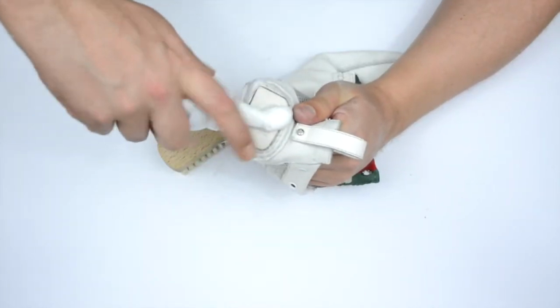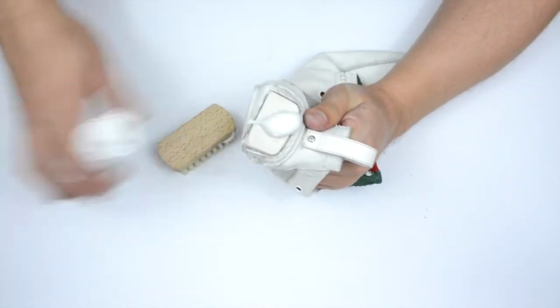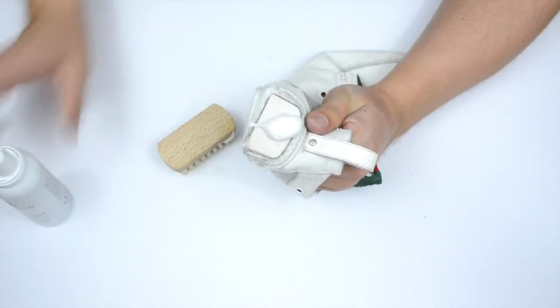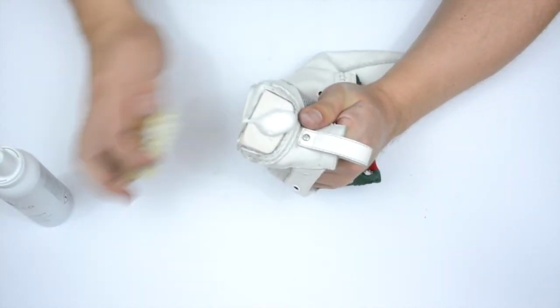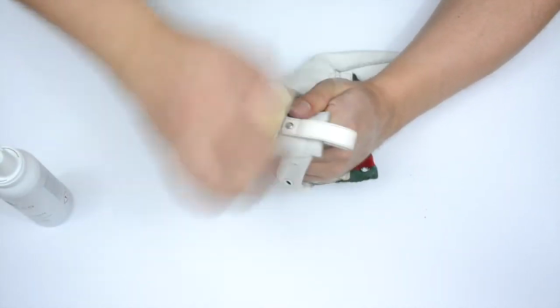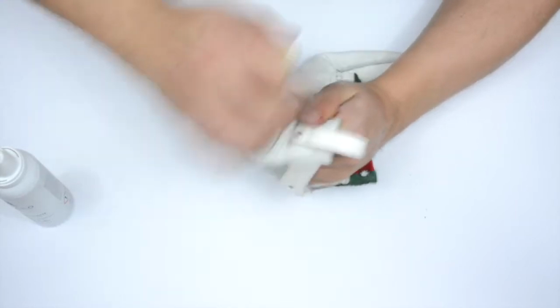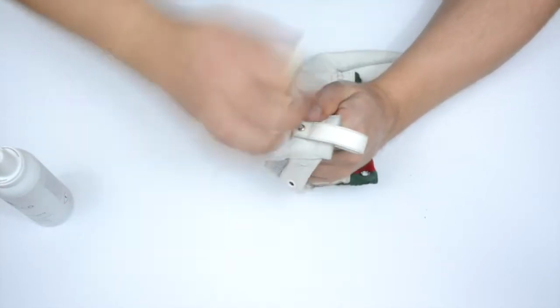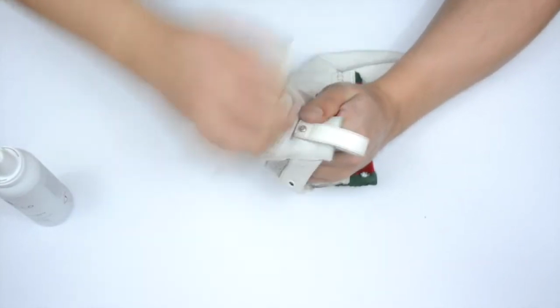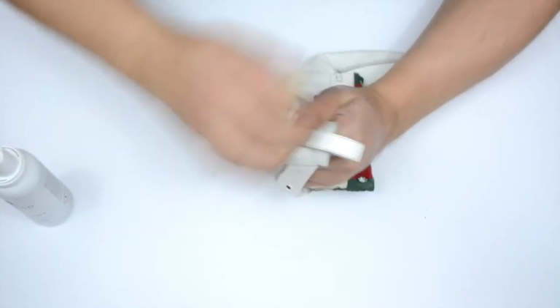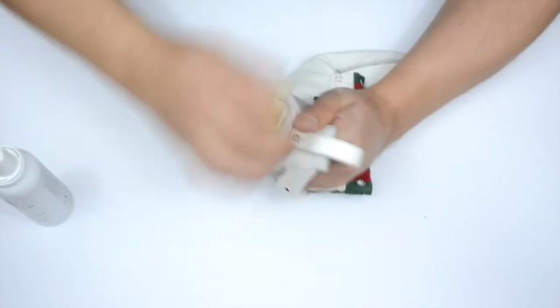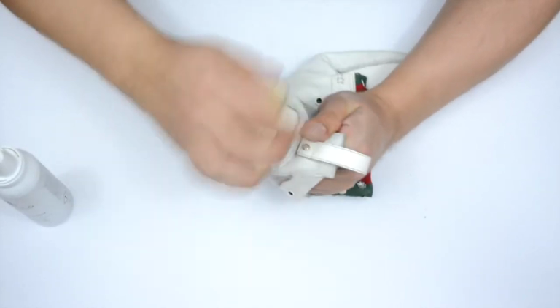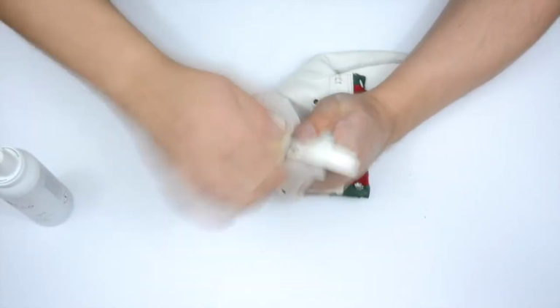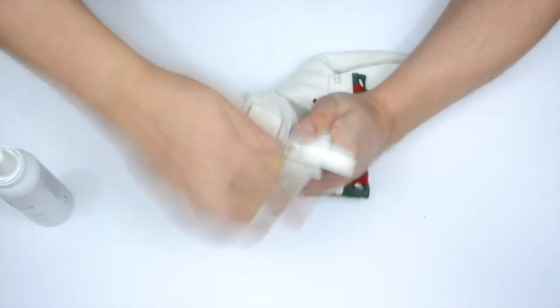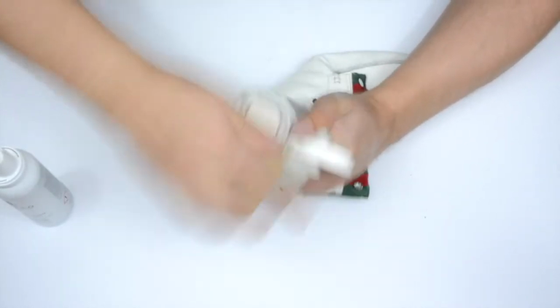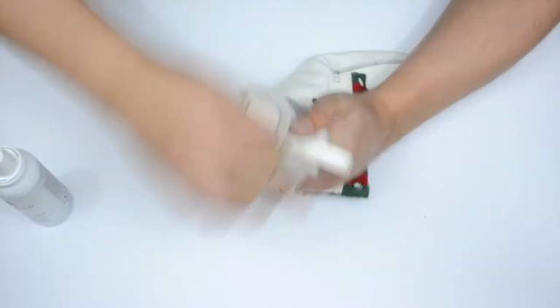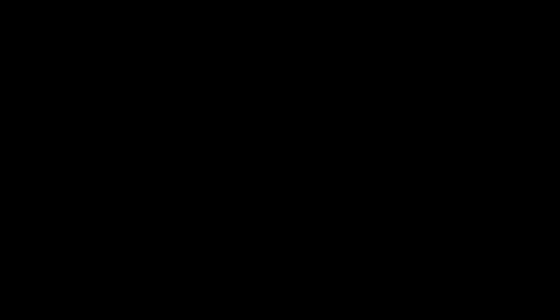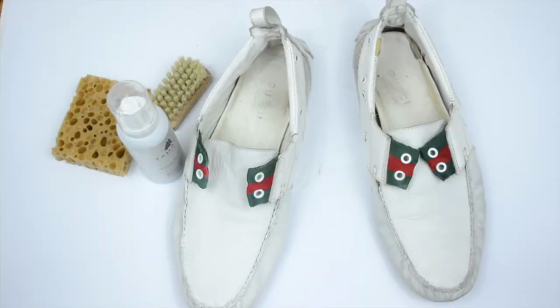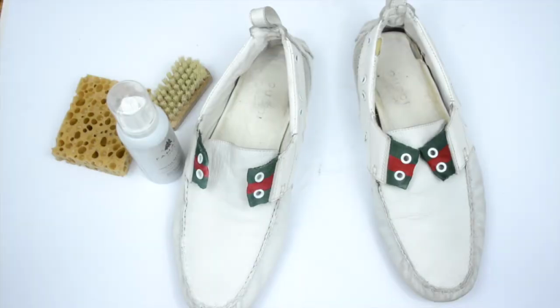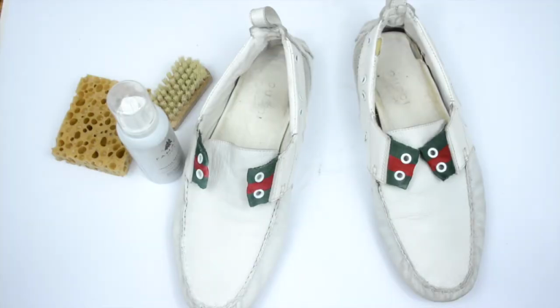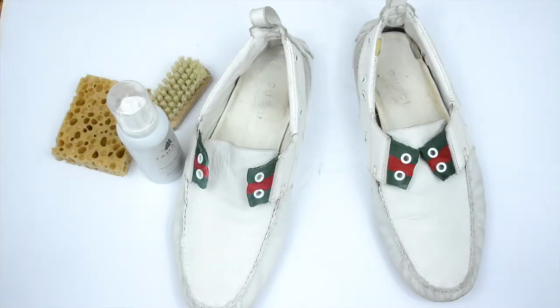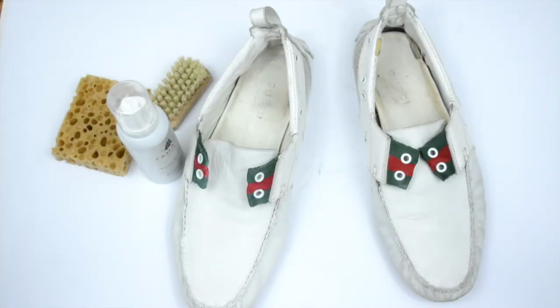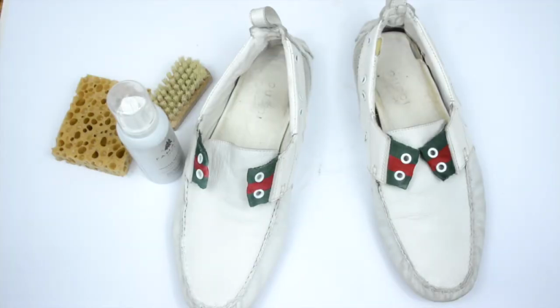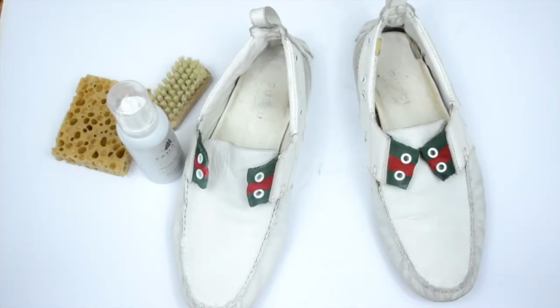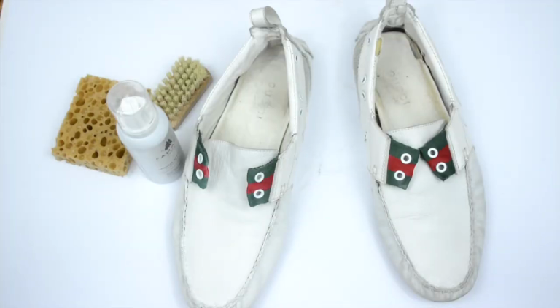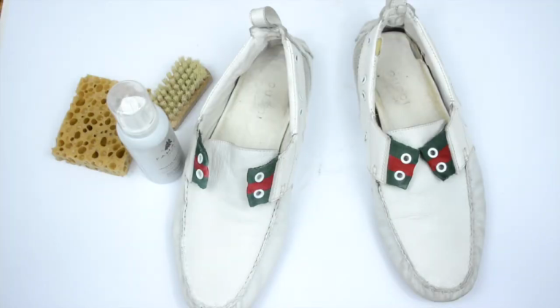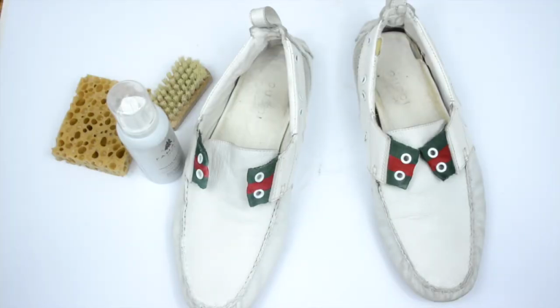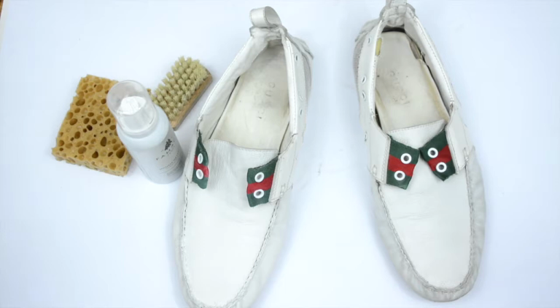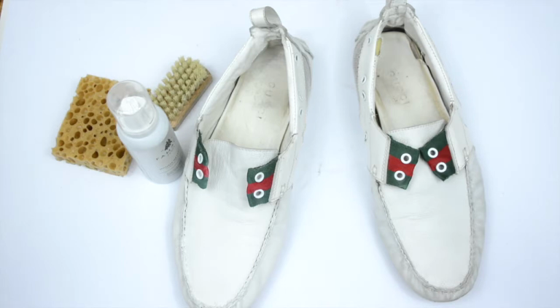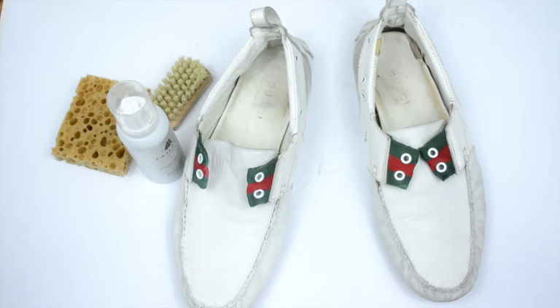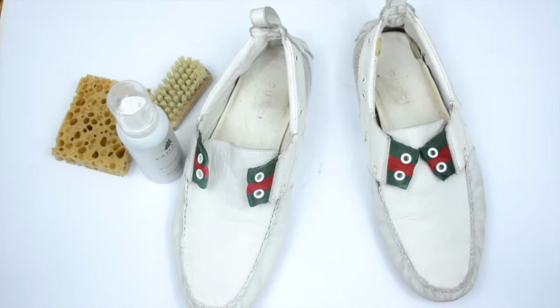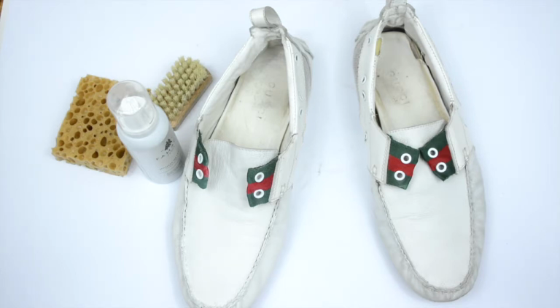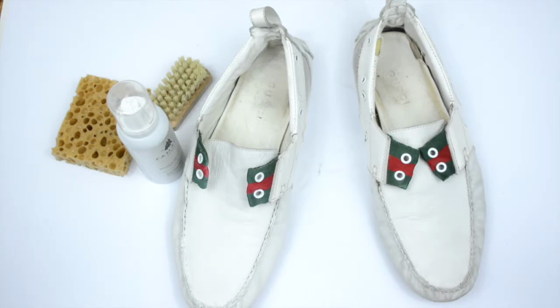Don't be afraid to put on a little bit more of the product if you feel like you haven't got enough on. So as you can see, we've actually finished using the Famico foam, and the shoe on the right is the one we haven't cleaned and the shoe on the left is the one that we have.